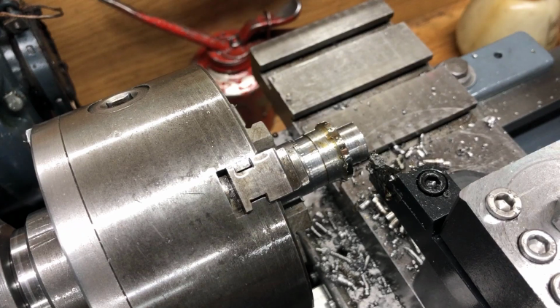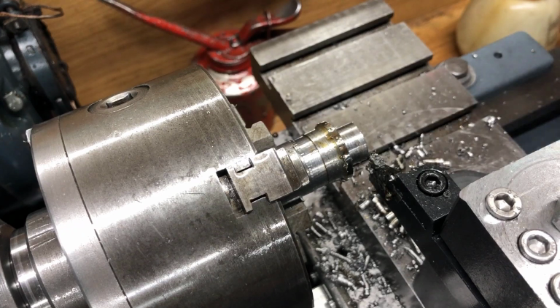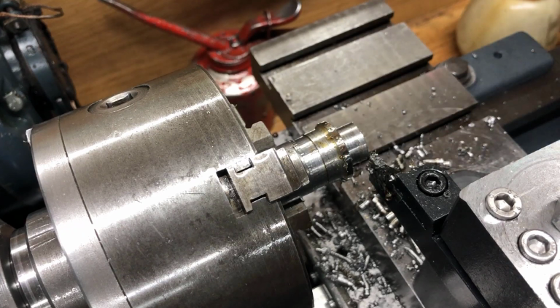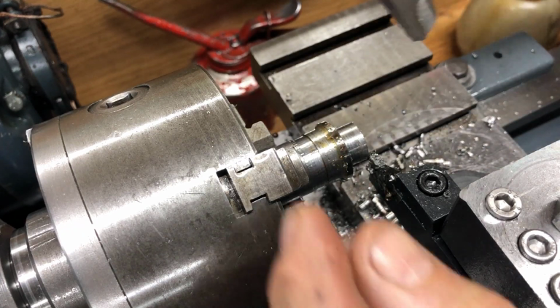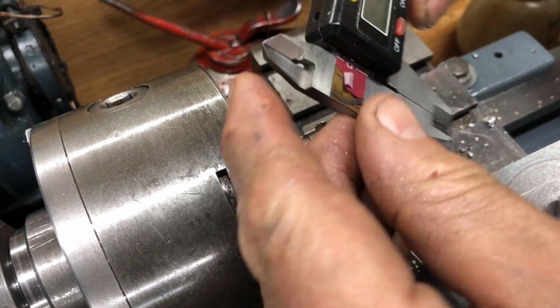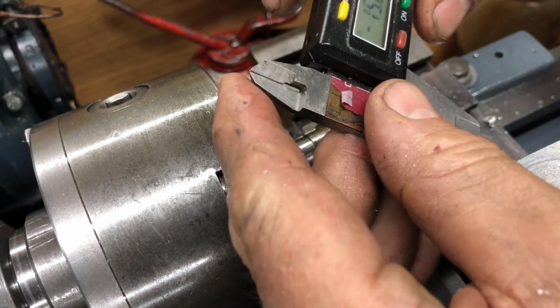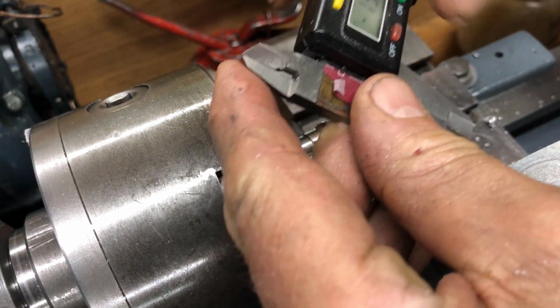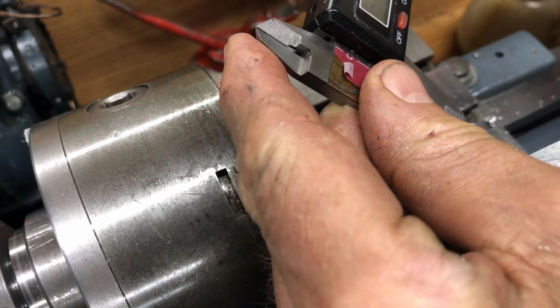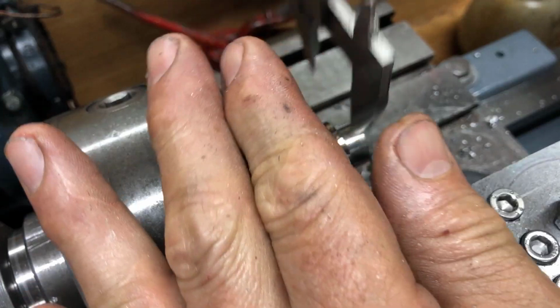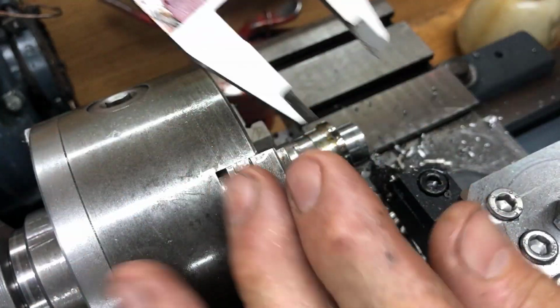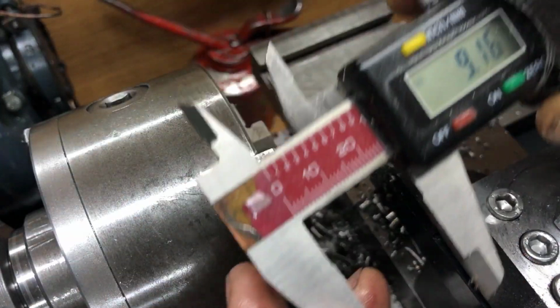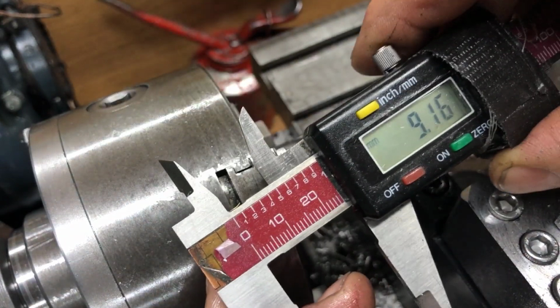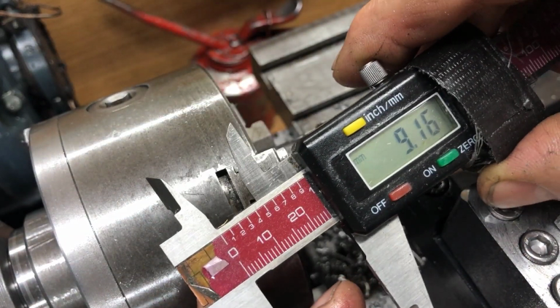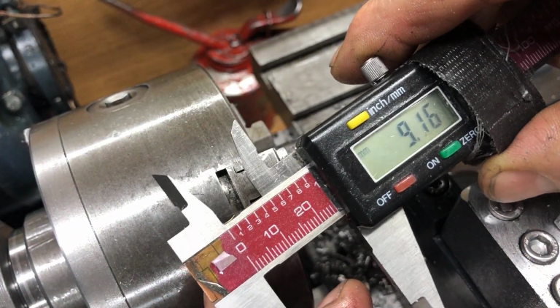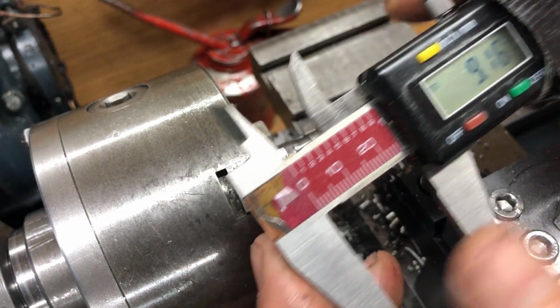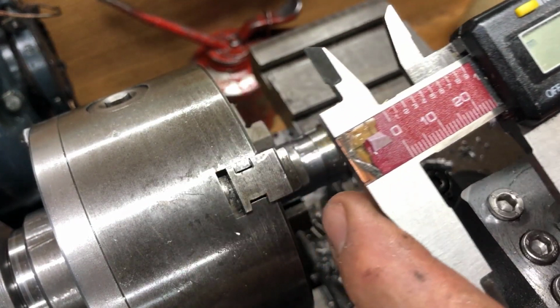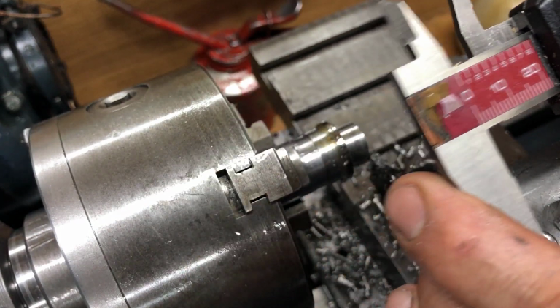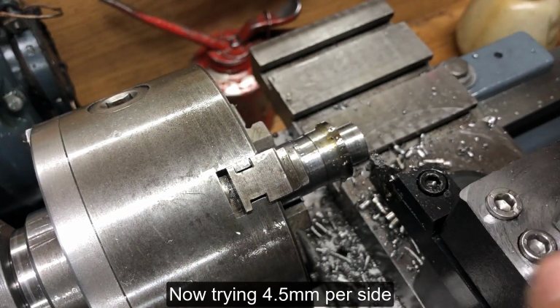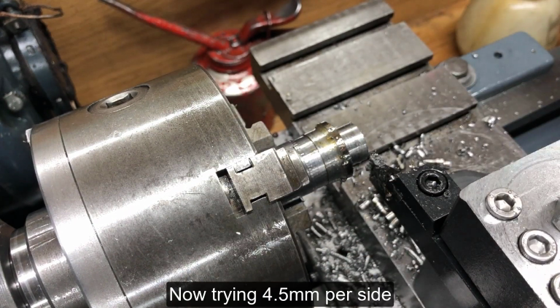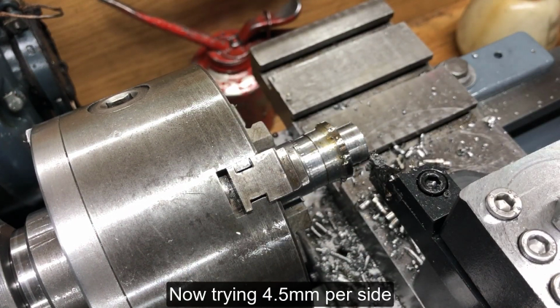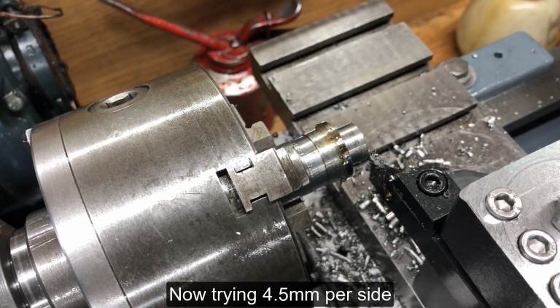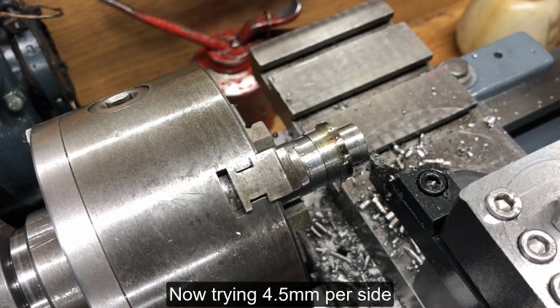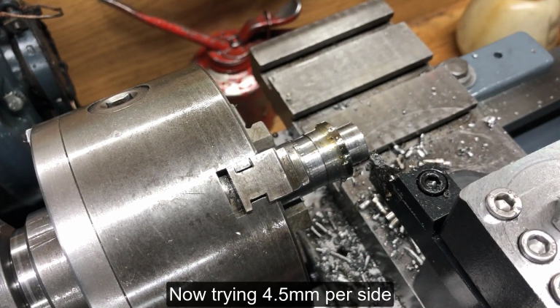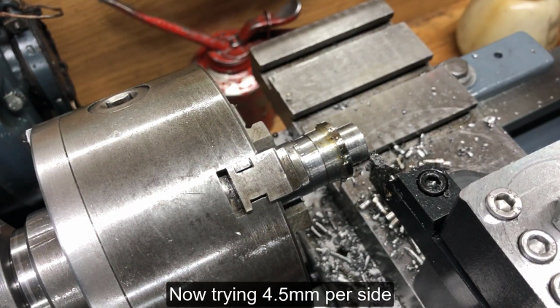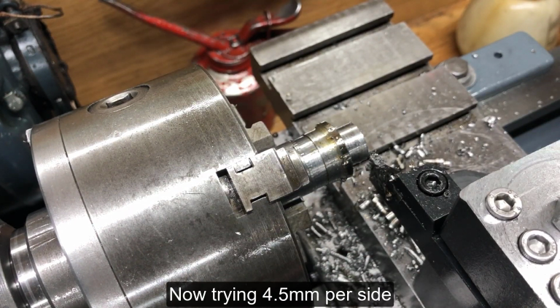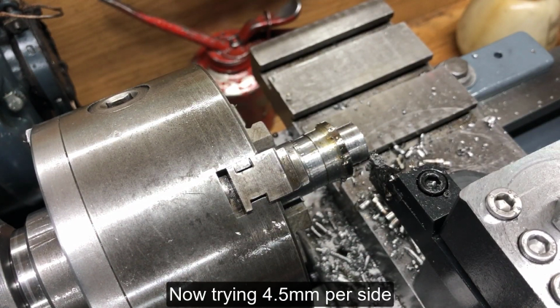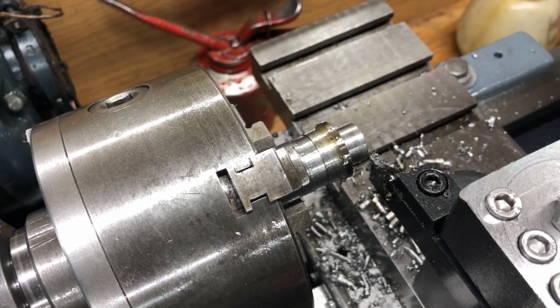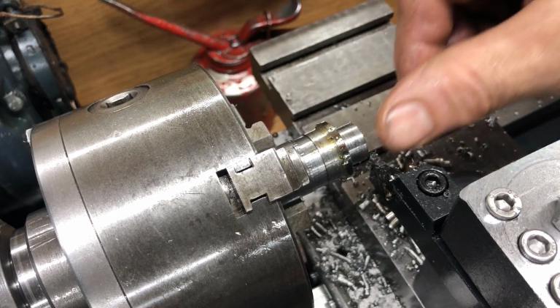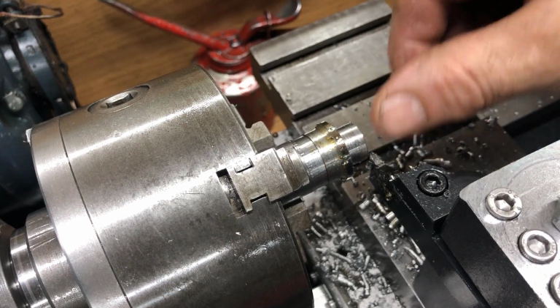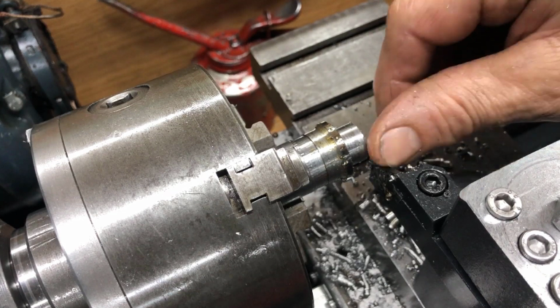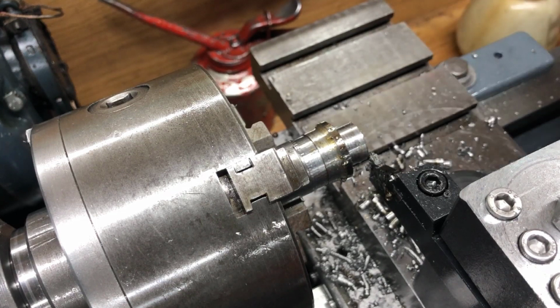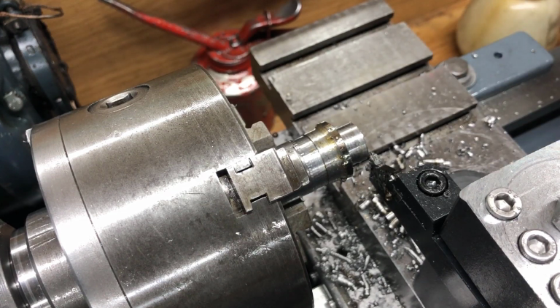Let's see how much this is — 9mm at 4.5 each side. That's as much as the insert will take, I think.